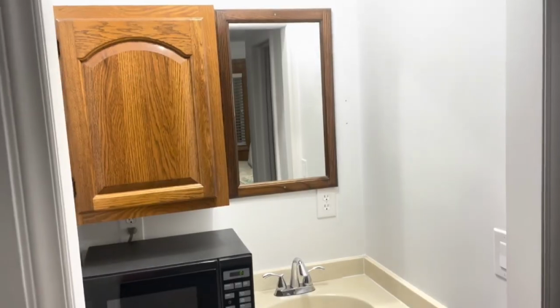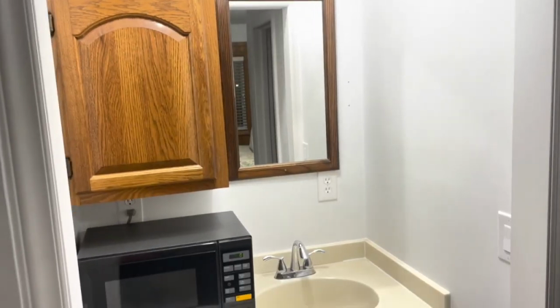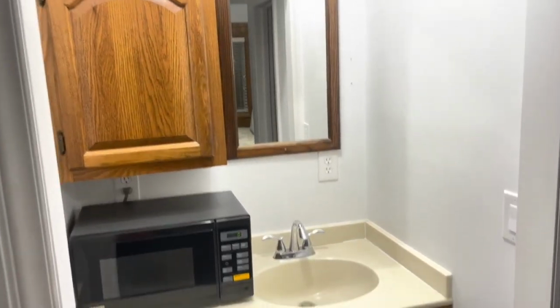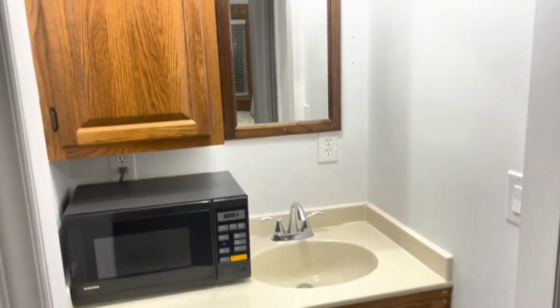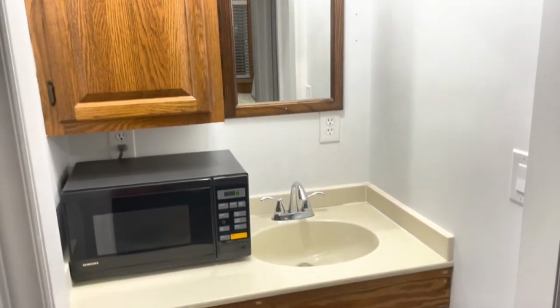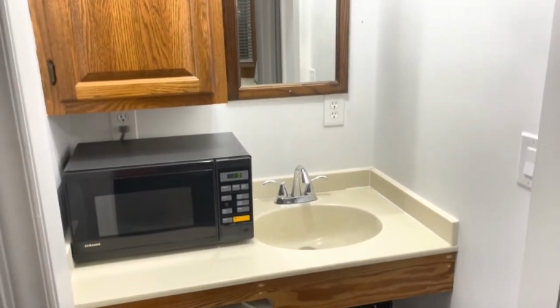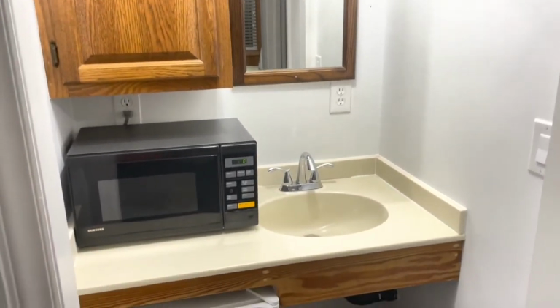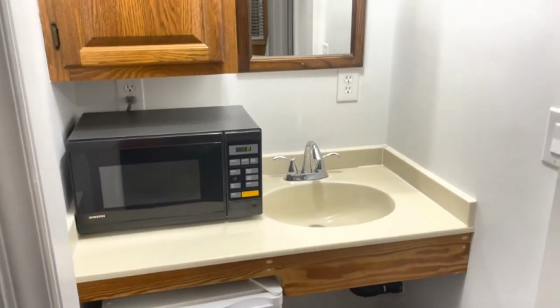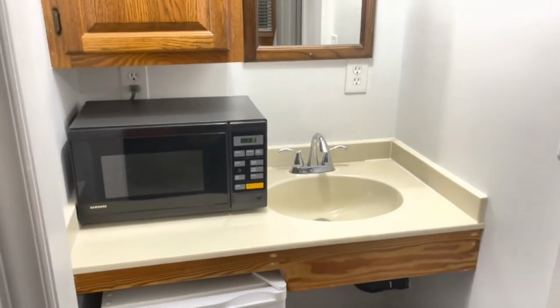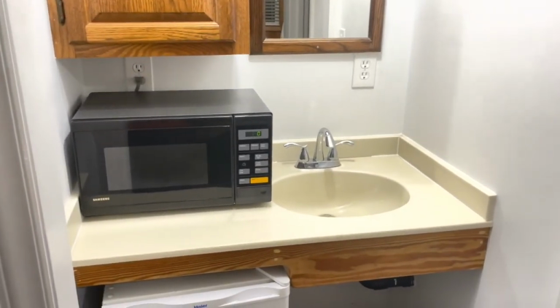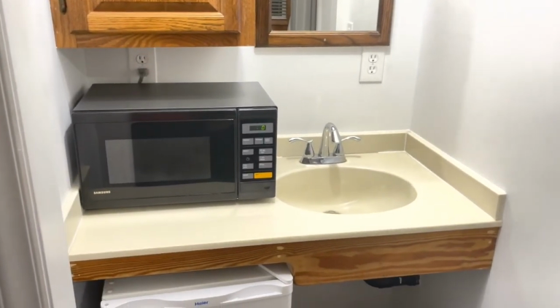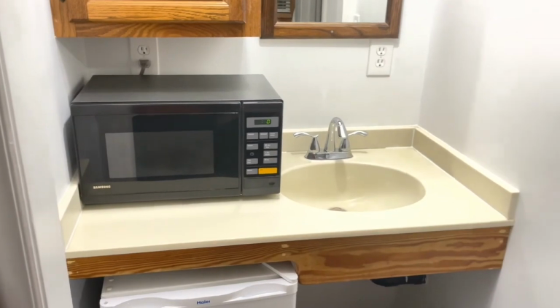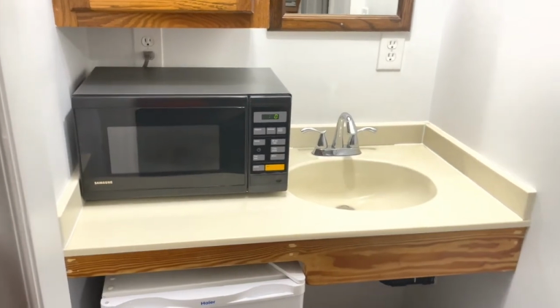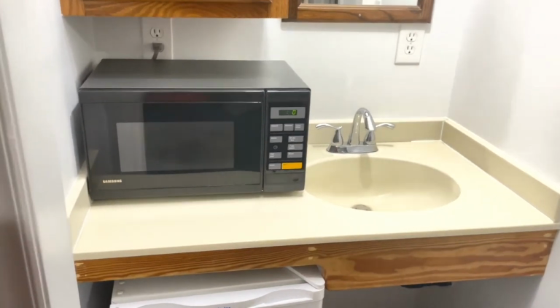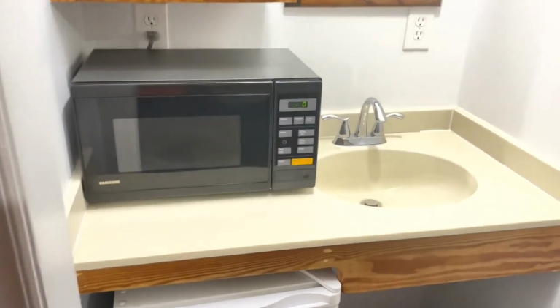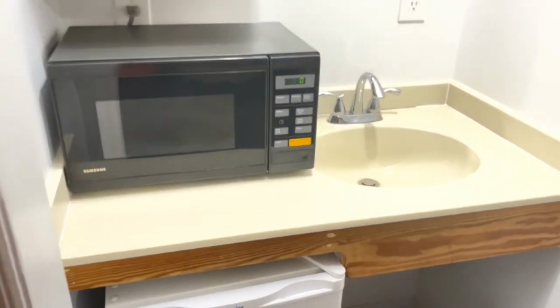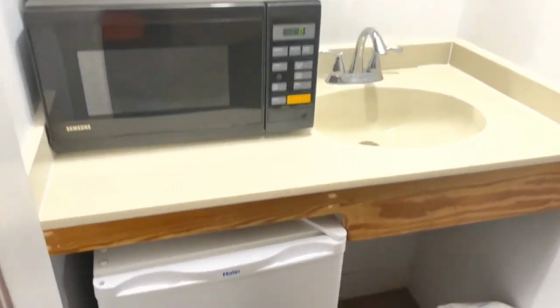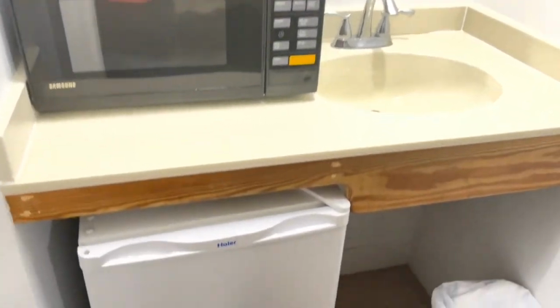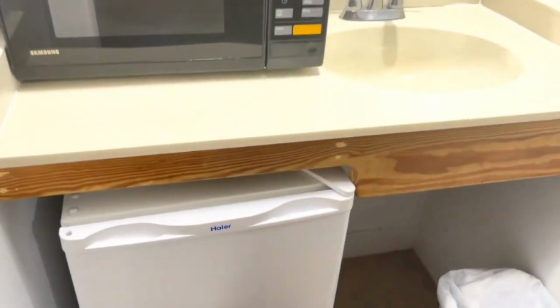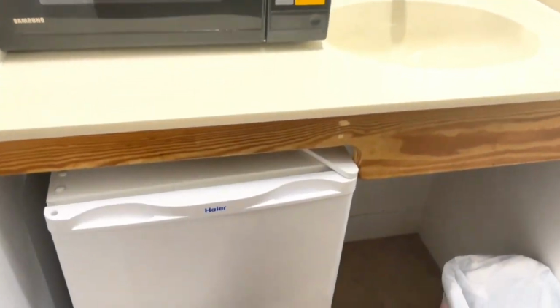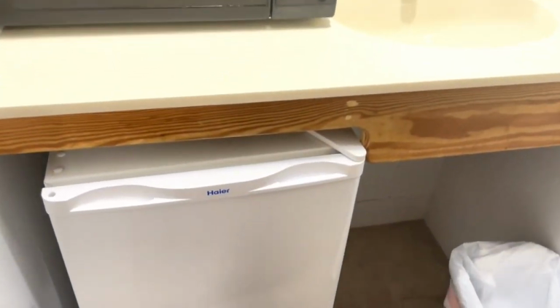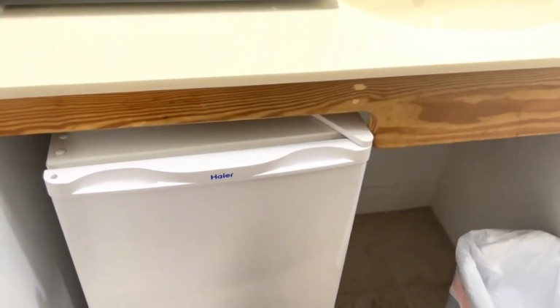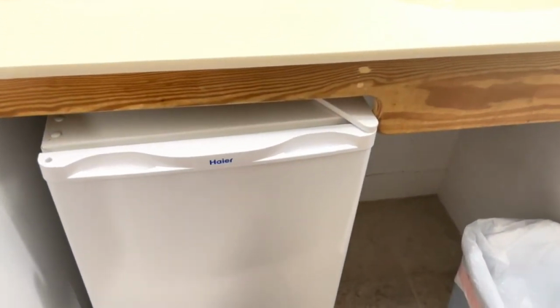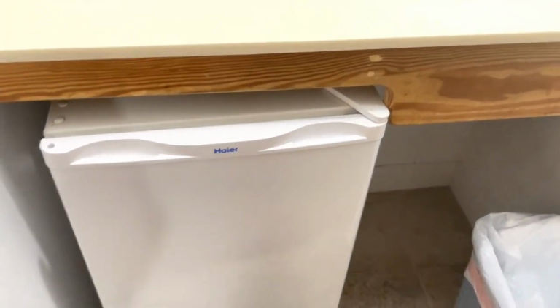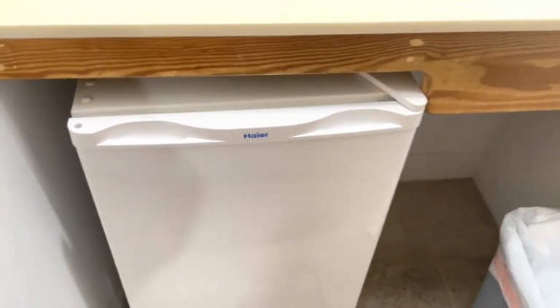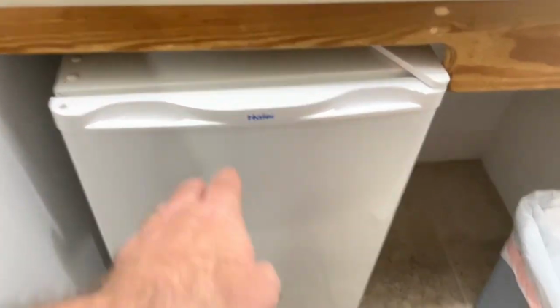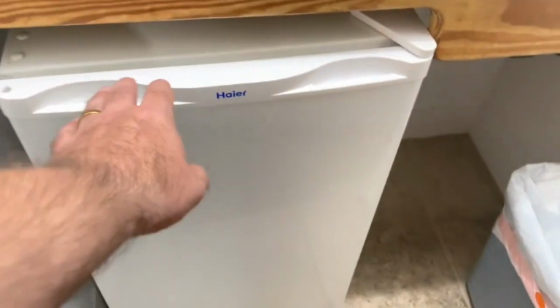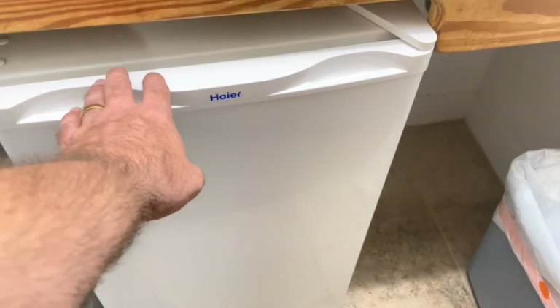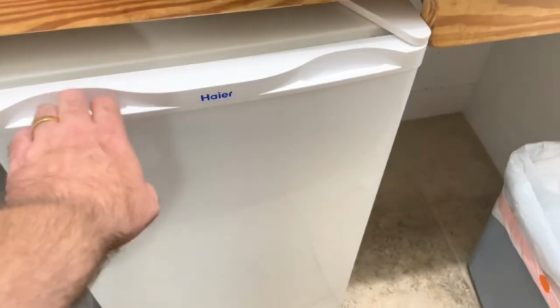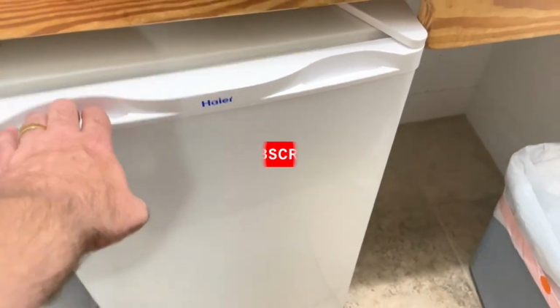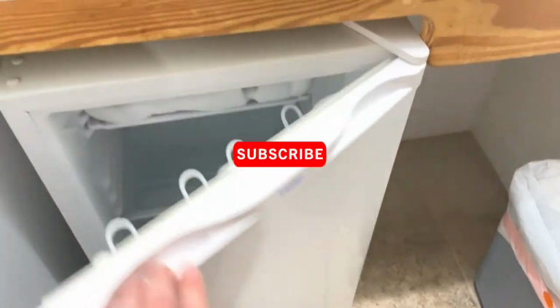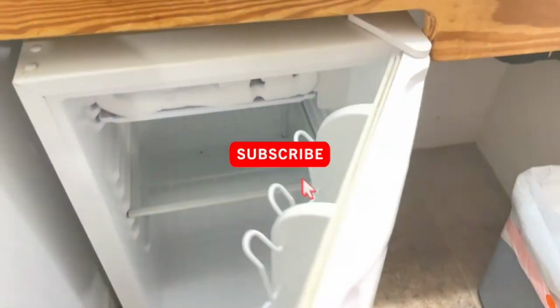The room also had a microwave. There was a sink by the microwave out in the room, in addition to the bathroom sink, and a mini fridge with freezer and an ice tray in it.